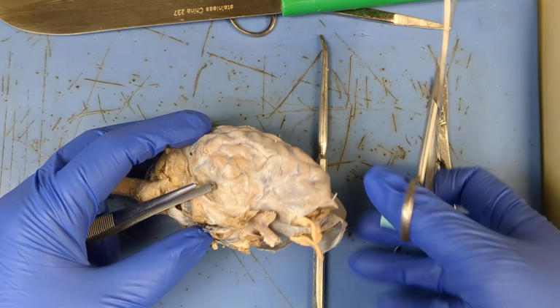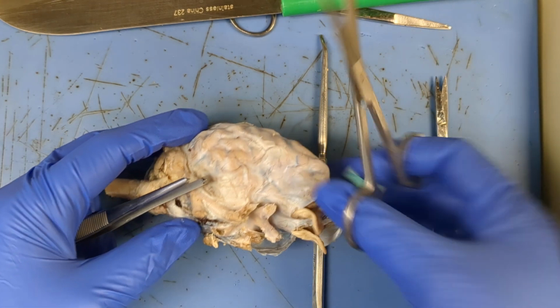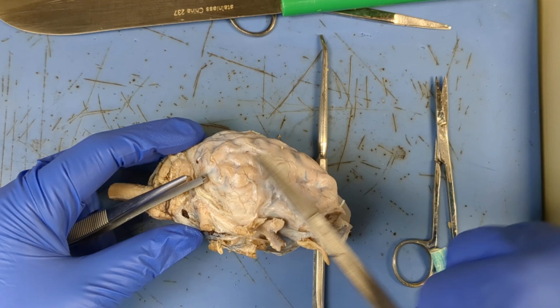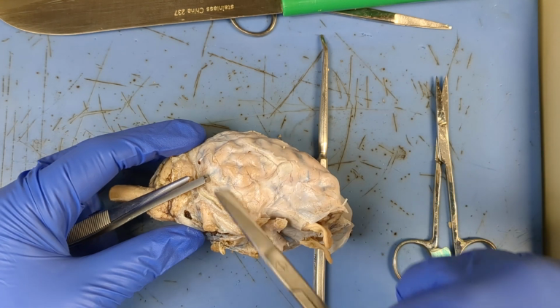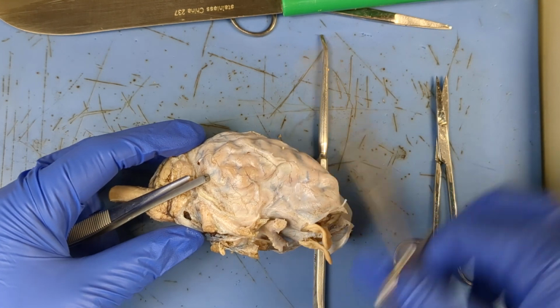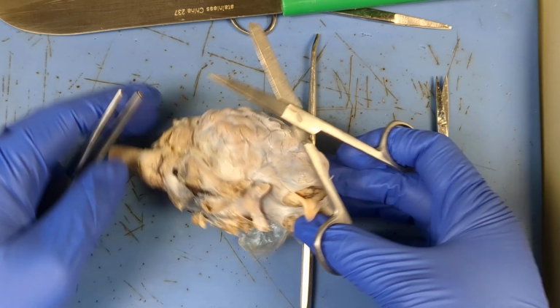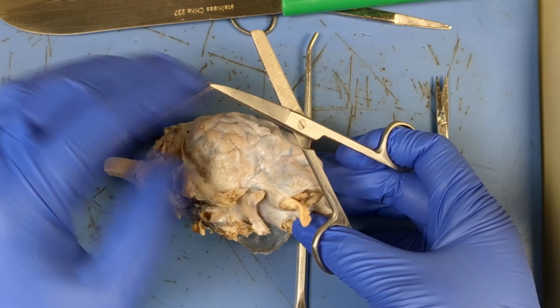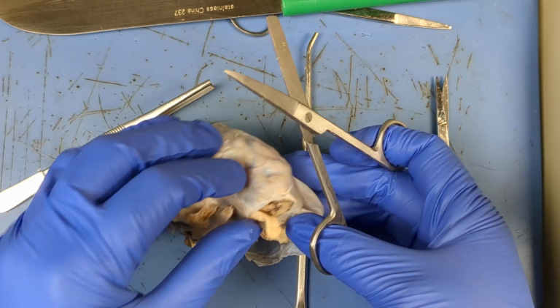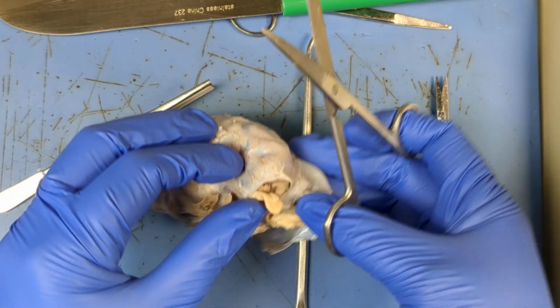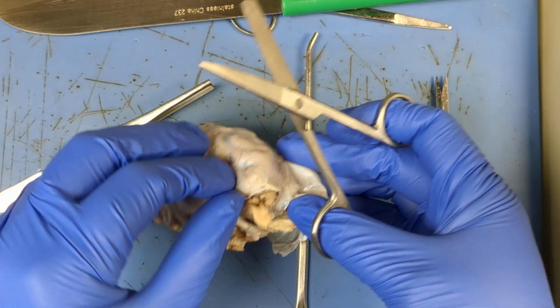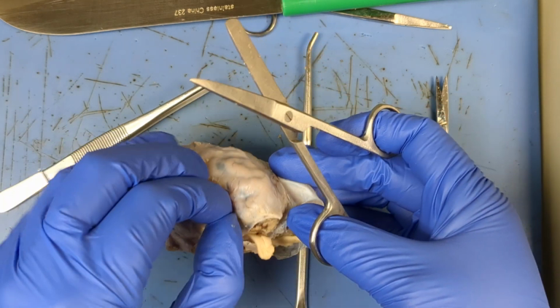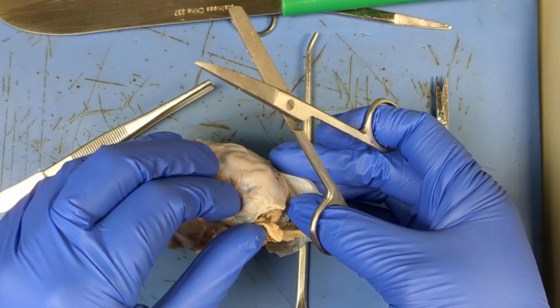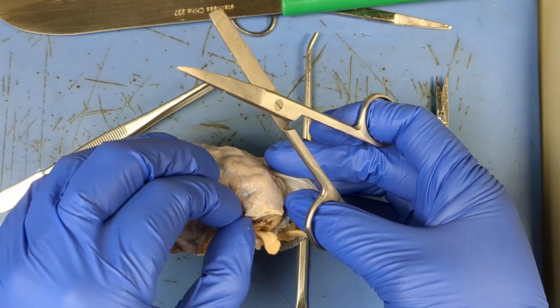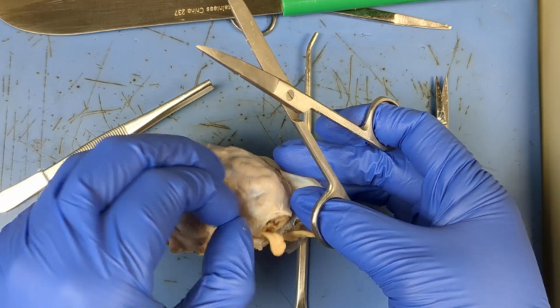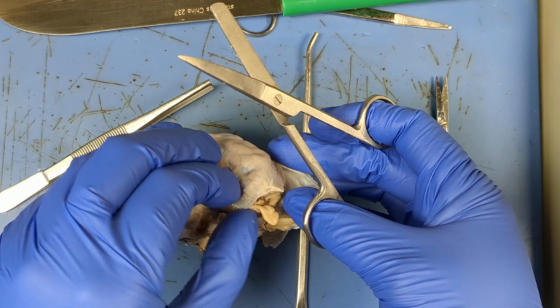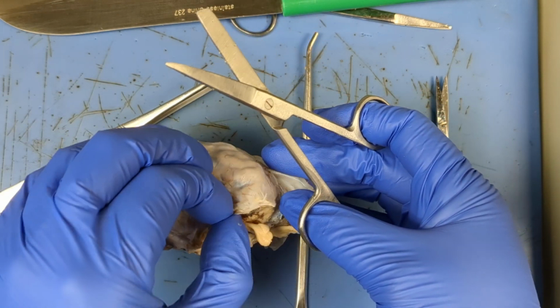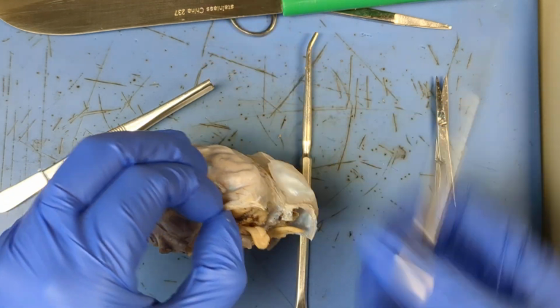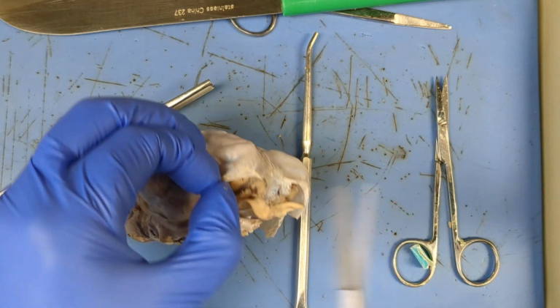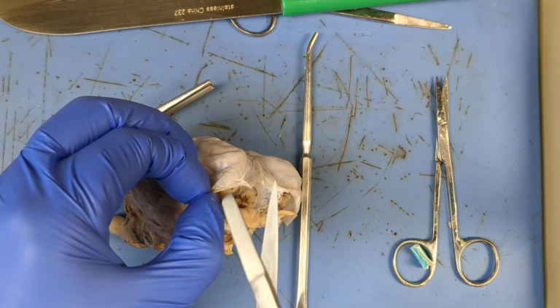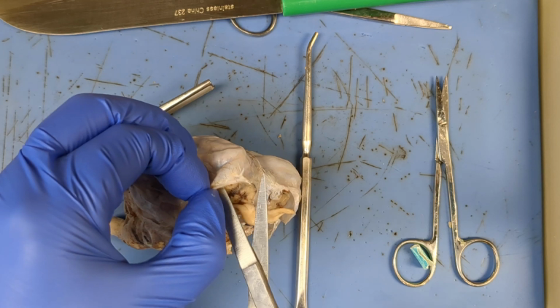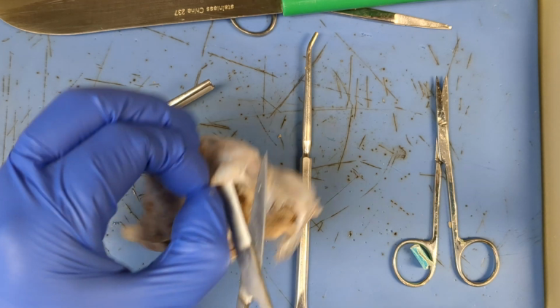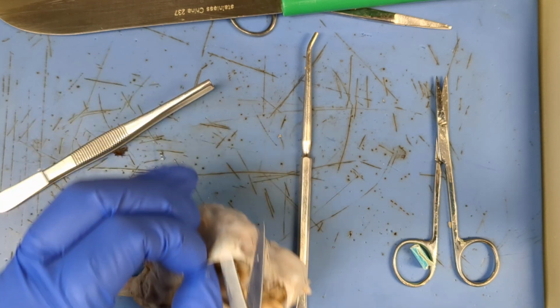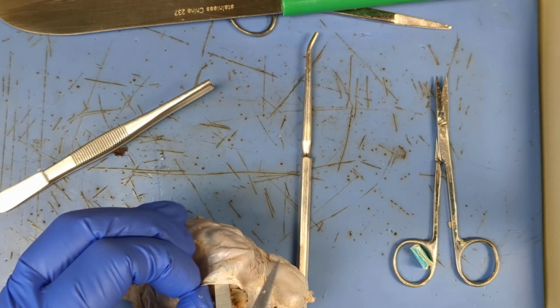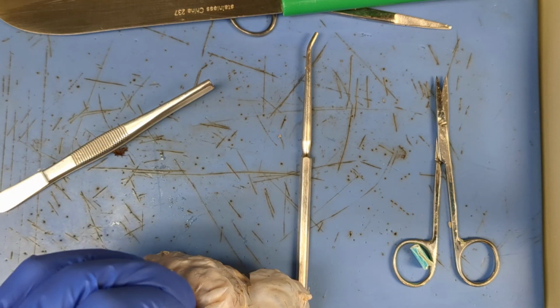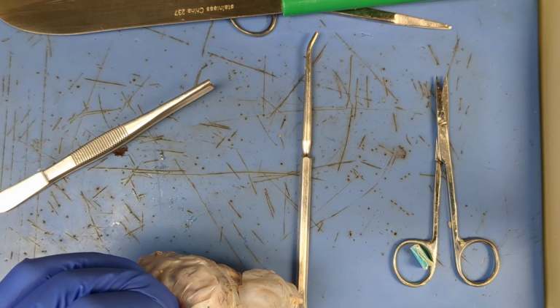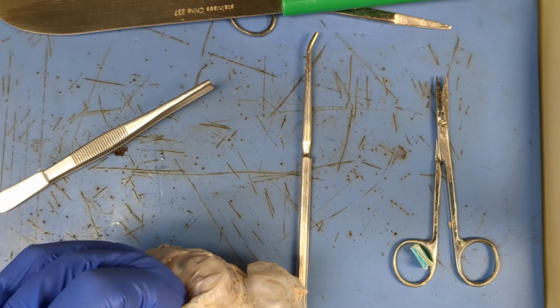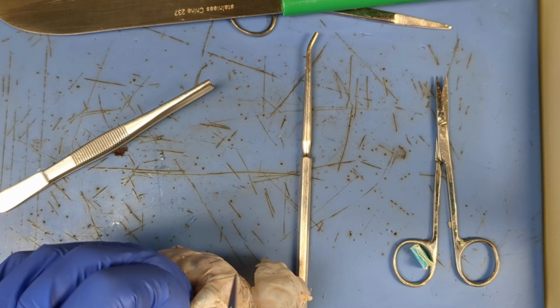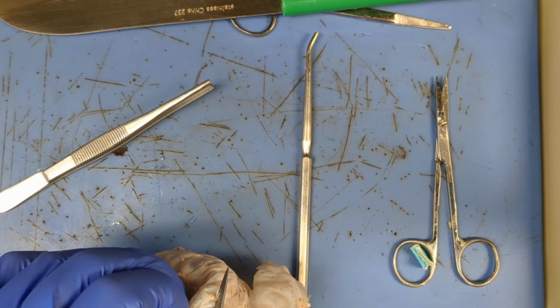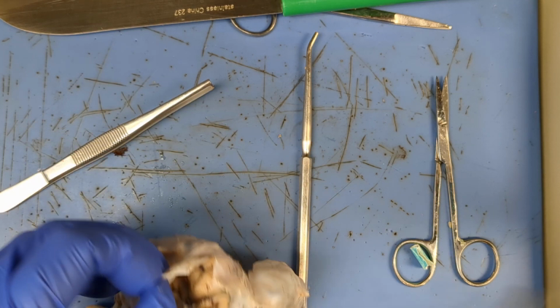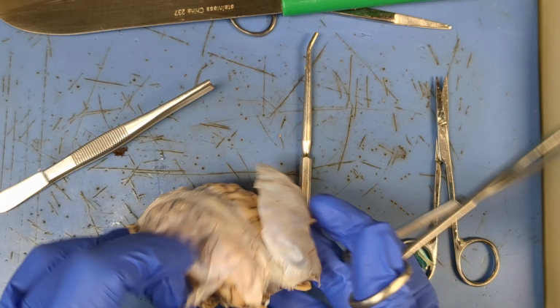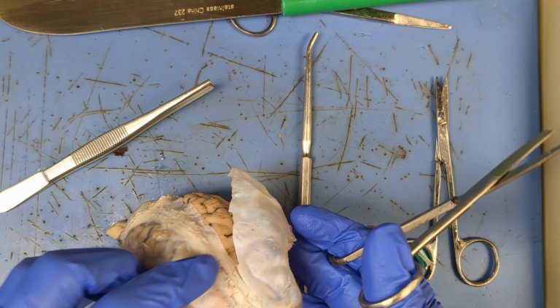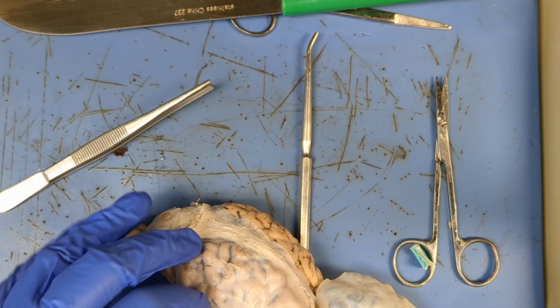If you're finding that you're struggling a little bit with this portion, you can rotate your sheep's brain and cut along the superior part and build some confidence there. I'm gonna go ahead and get a quick little snip. You'll notice it's kind of thick when it comes to cutting it.